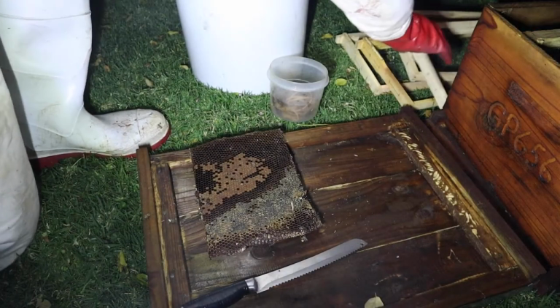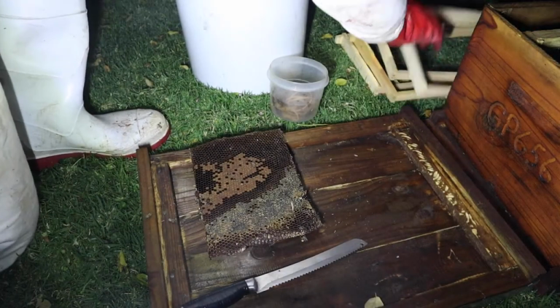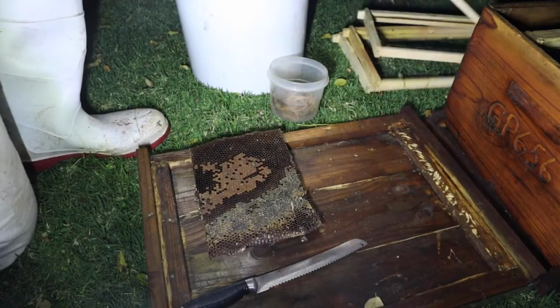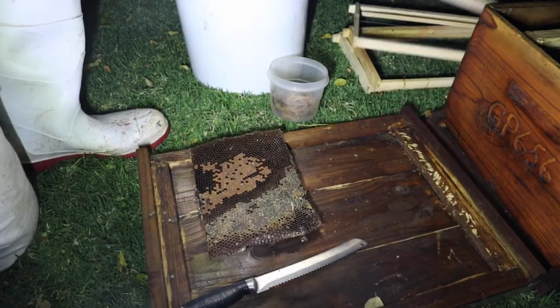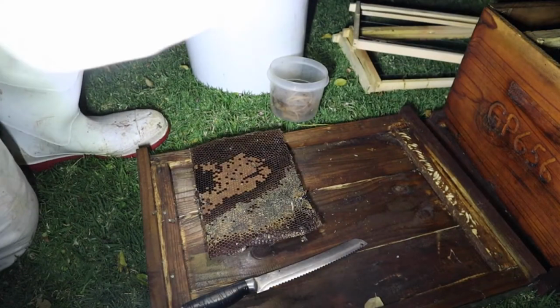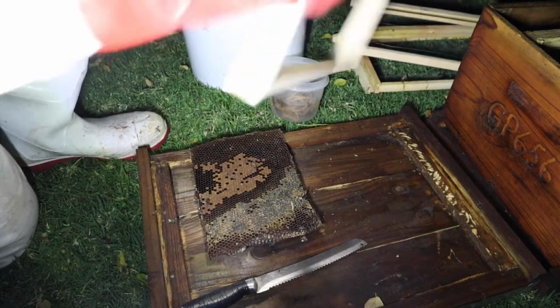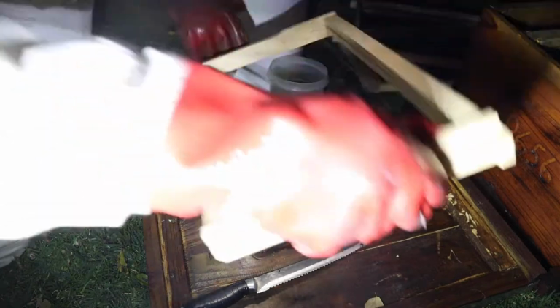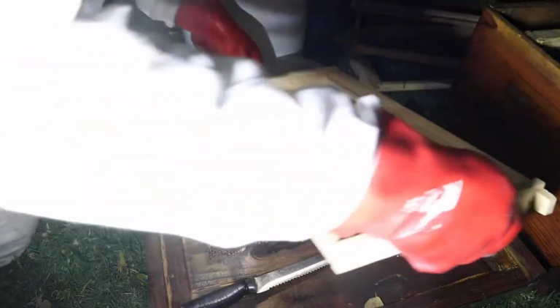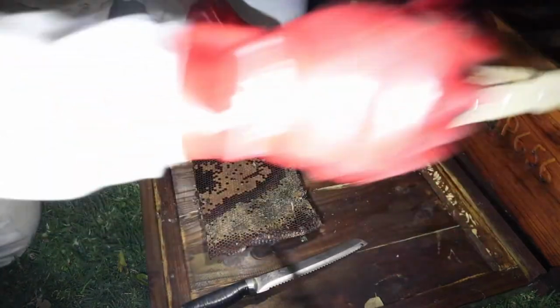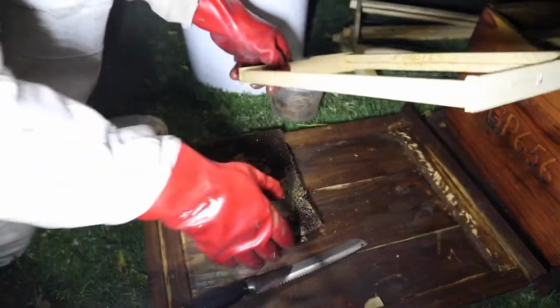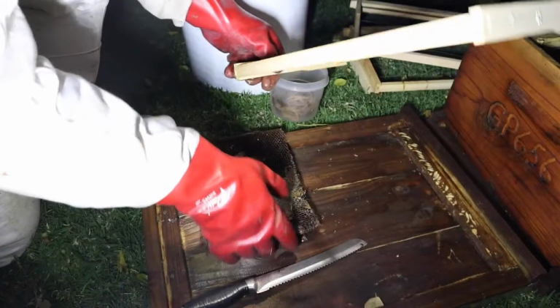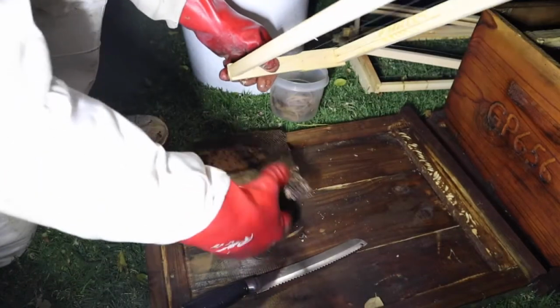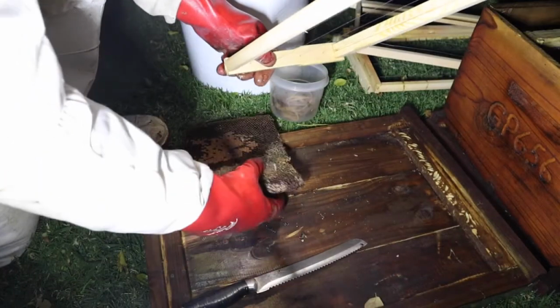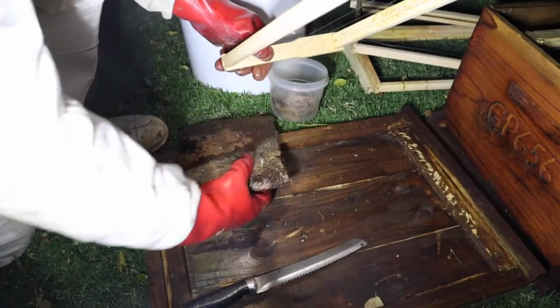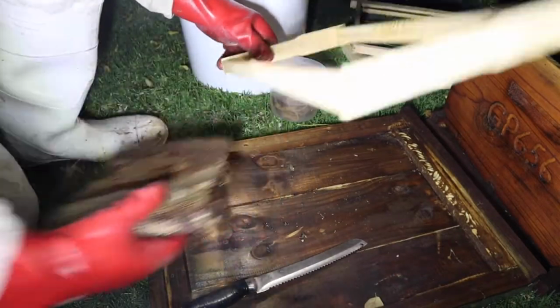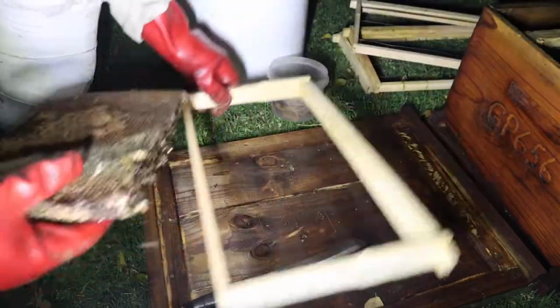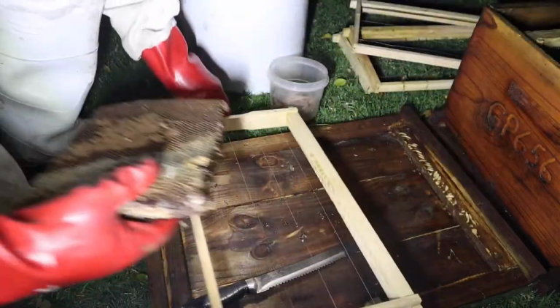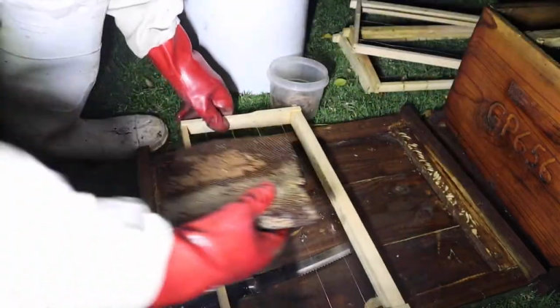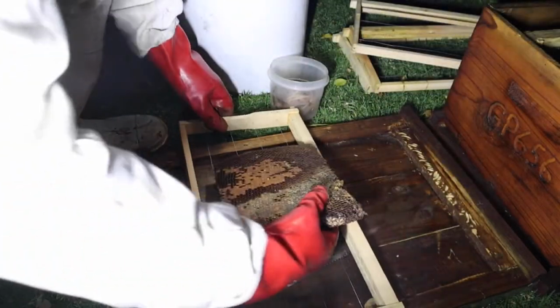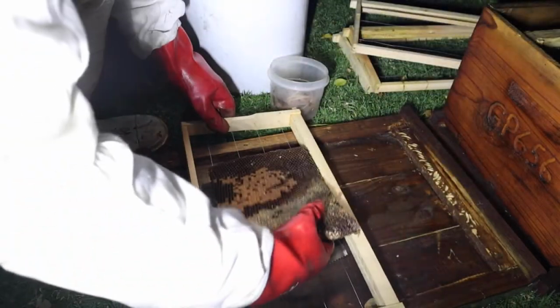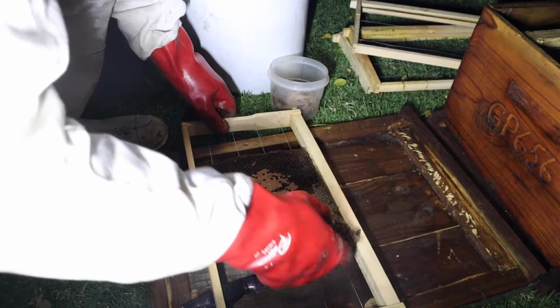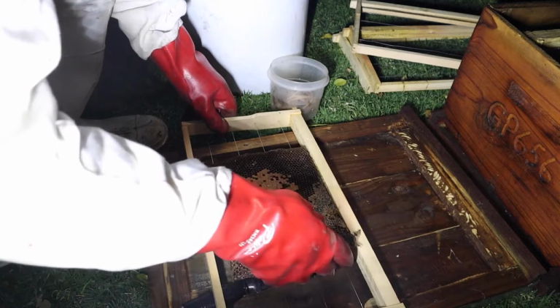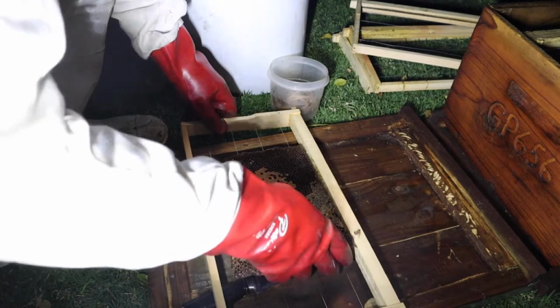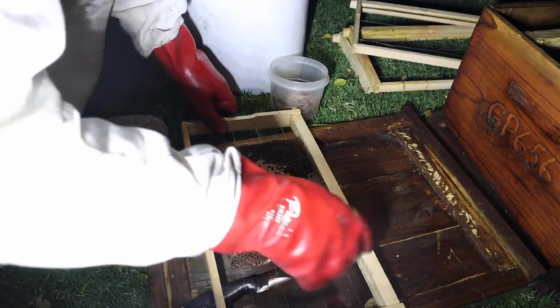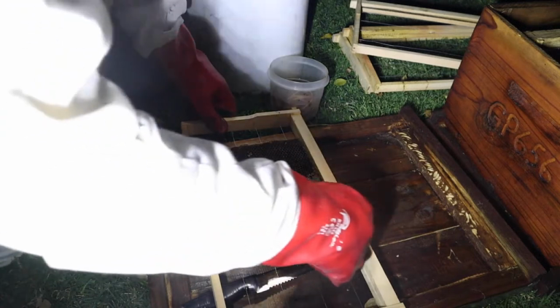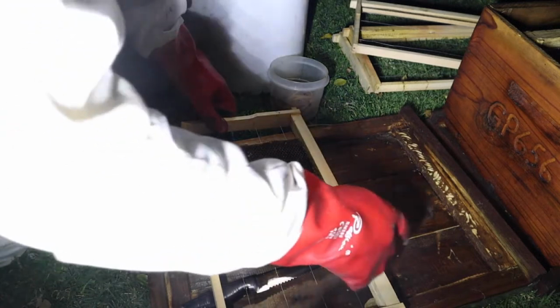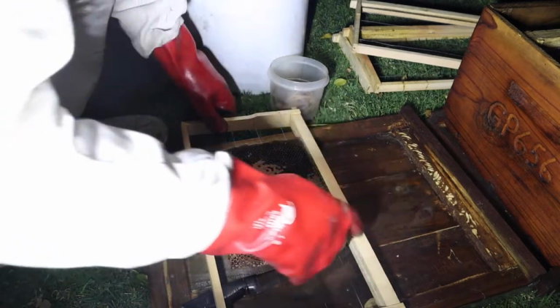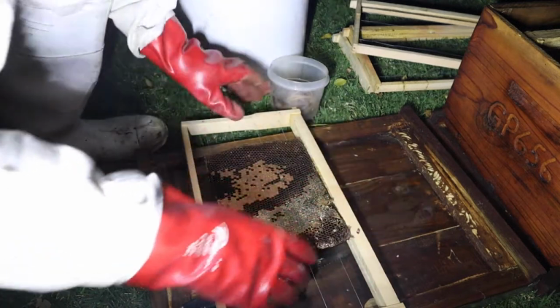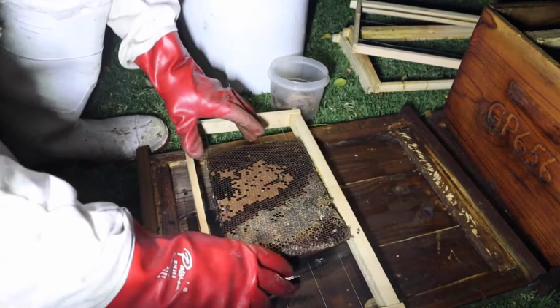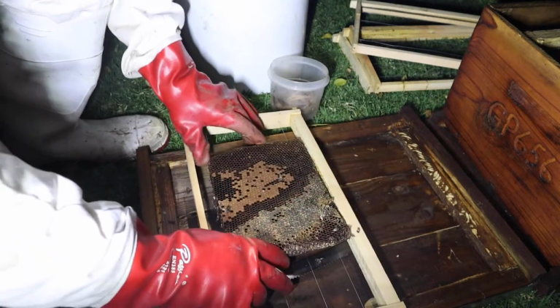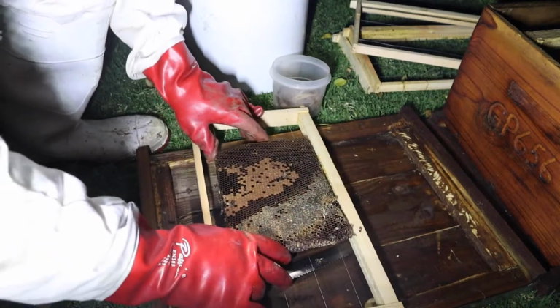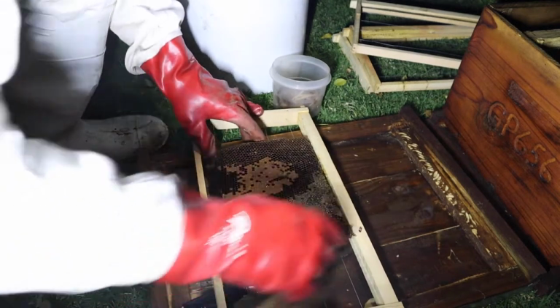Welcome back everyone, Stuart here from Bee Sanctuary. Just a quick video for those people removing bees on how to correctly install the extracted comb onto the frame.